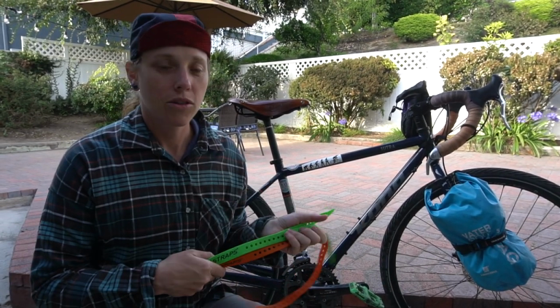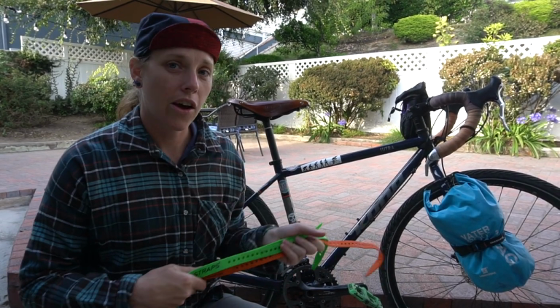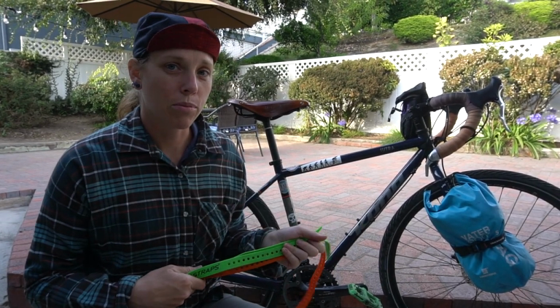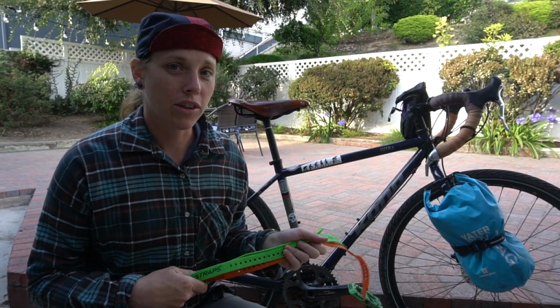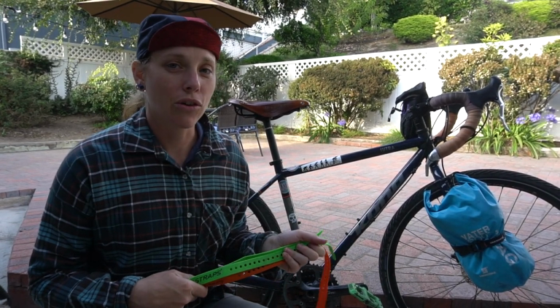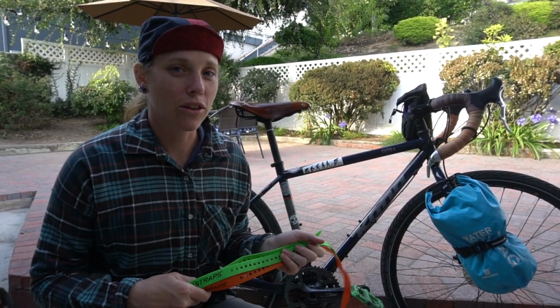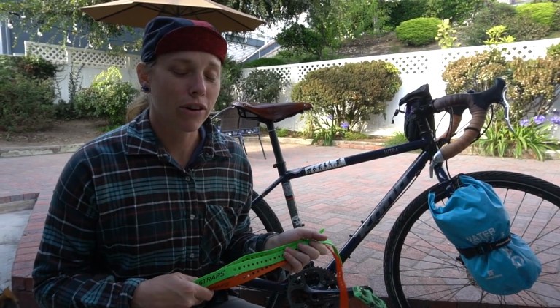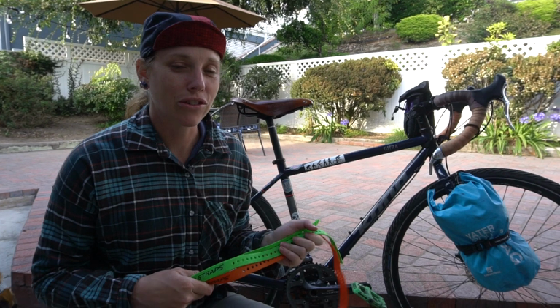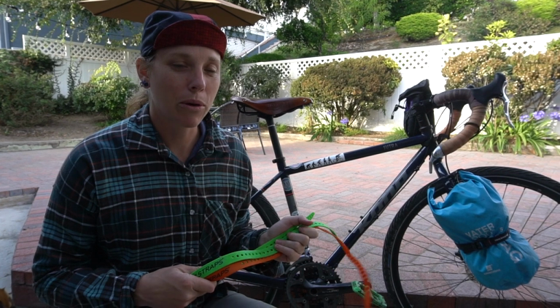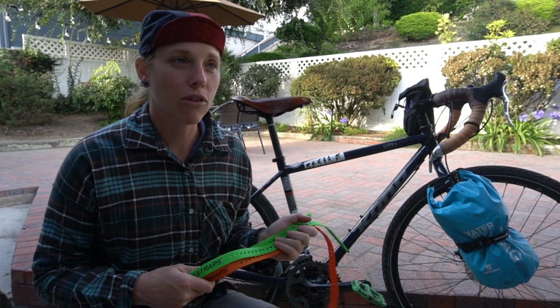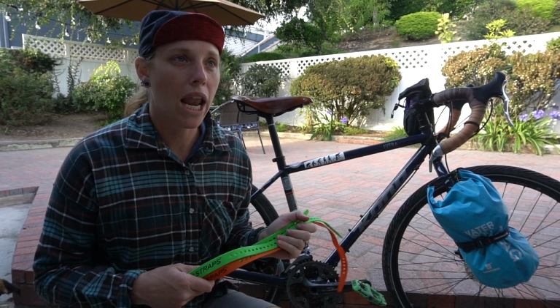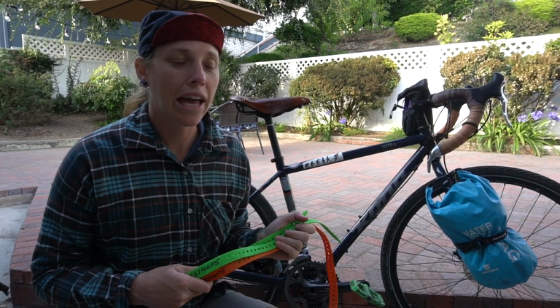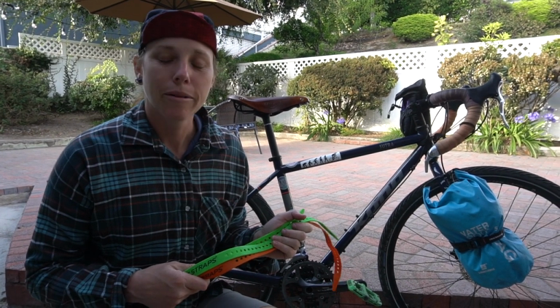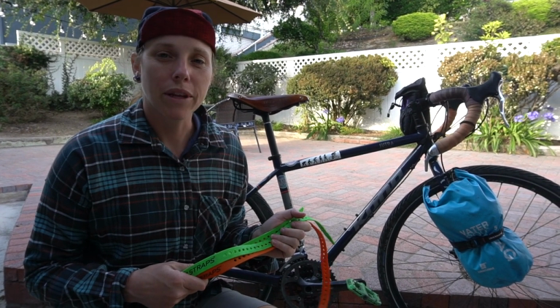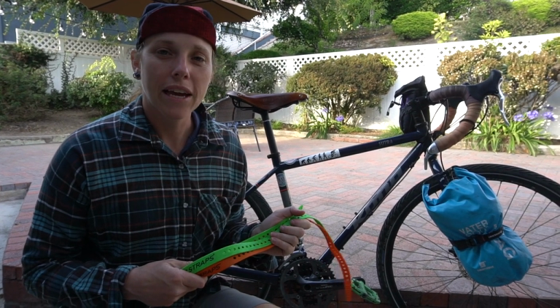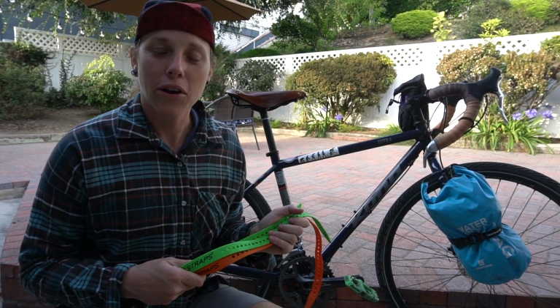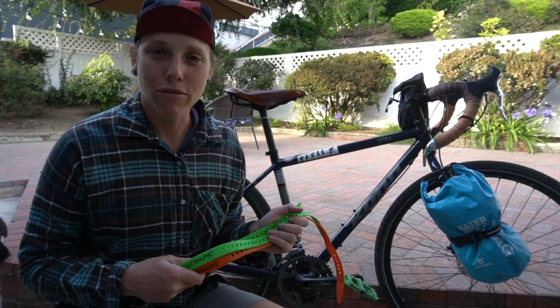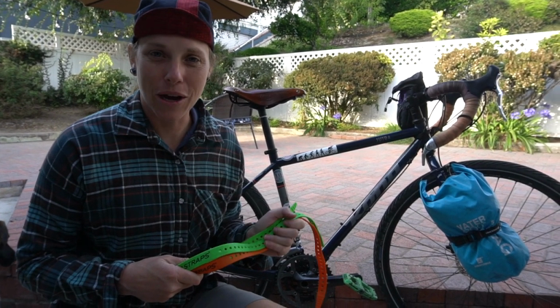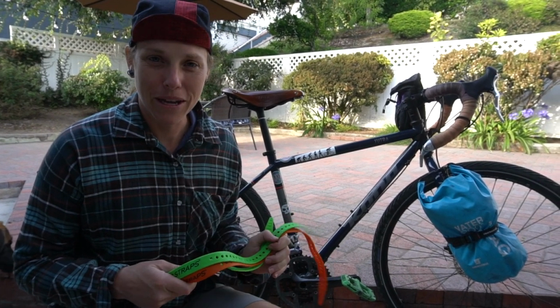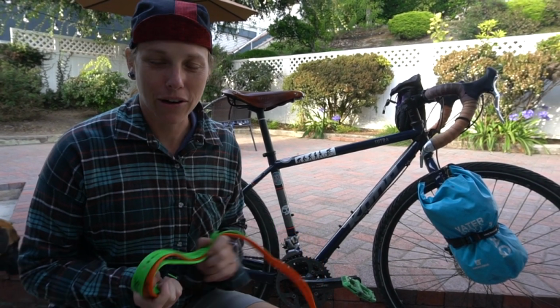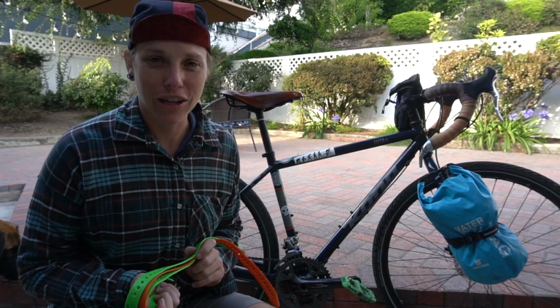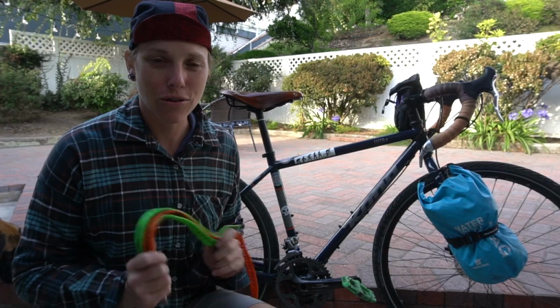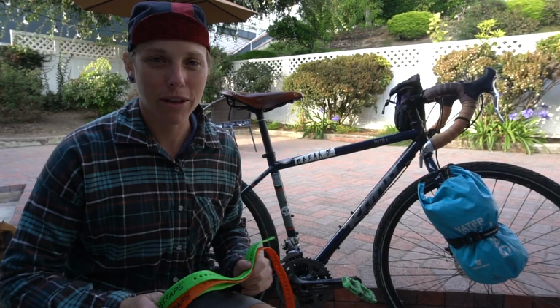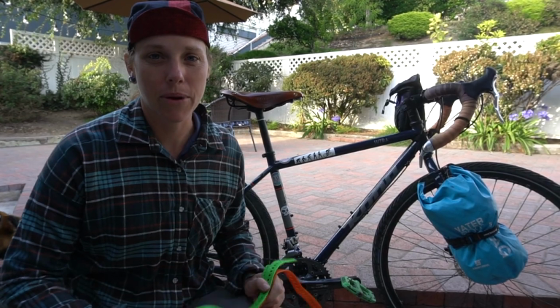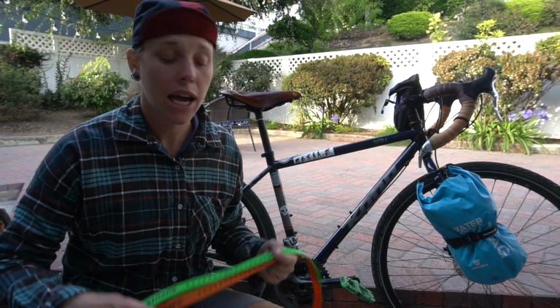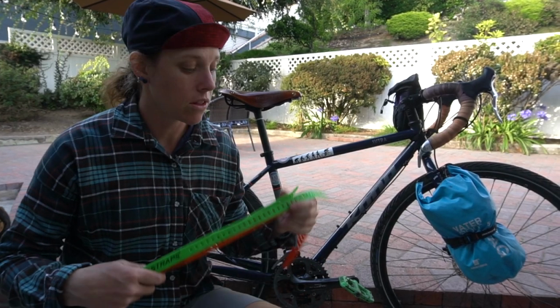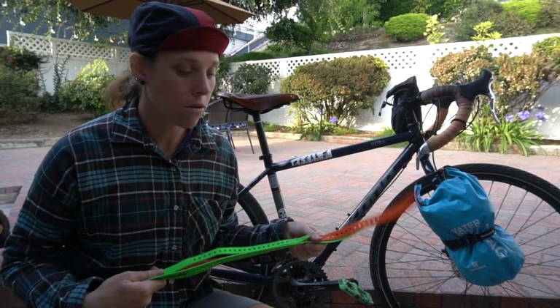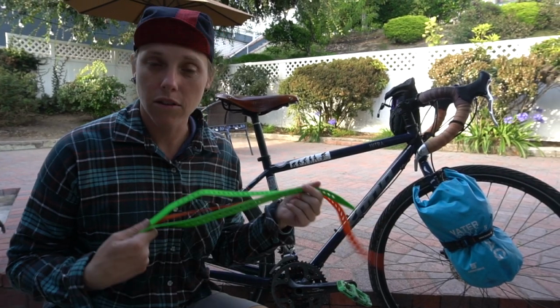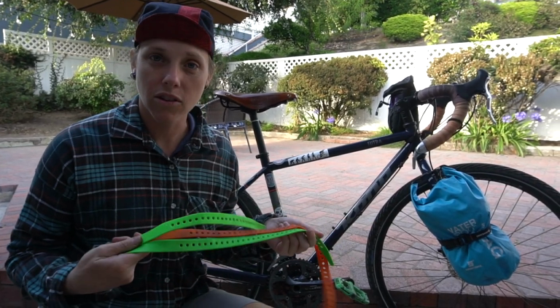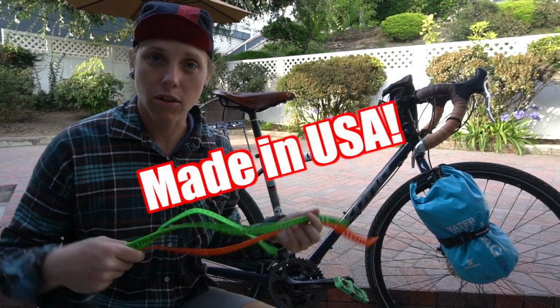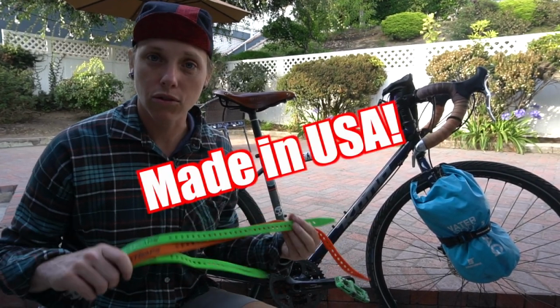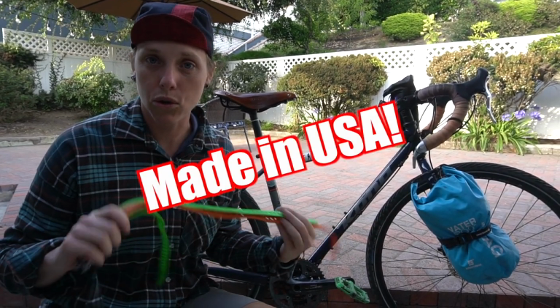Turns out I was pronouncing it incorrectly for a very long time — I was saying 'voilet,' but they are not a French company. They're actually a Utah-based company, and these are made in the USA, so that is super cool.